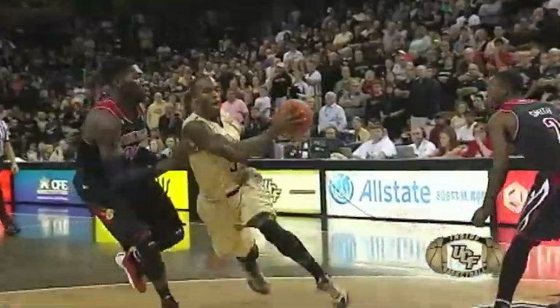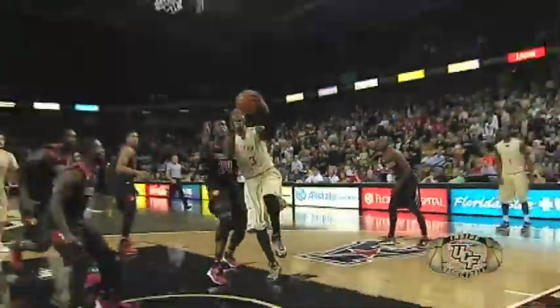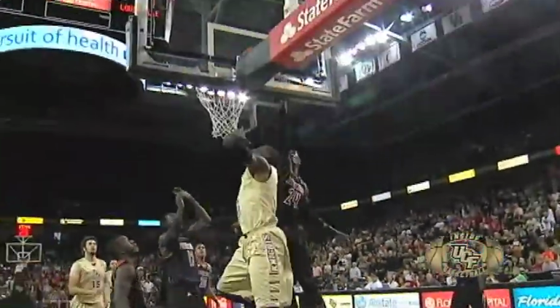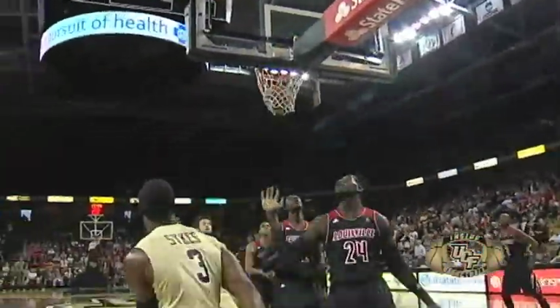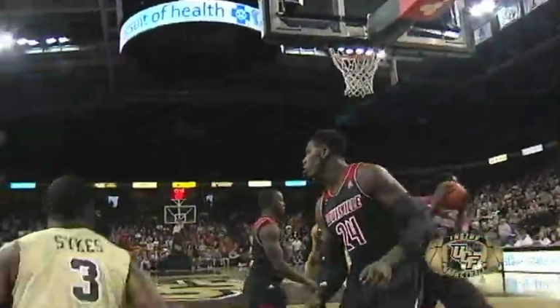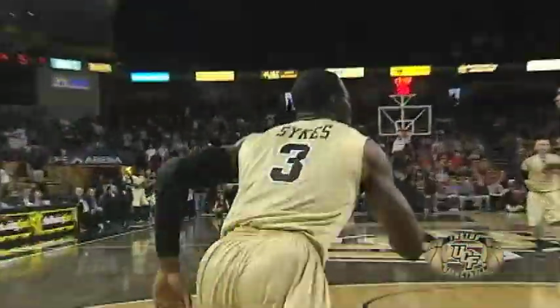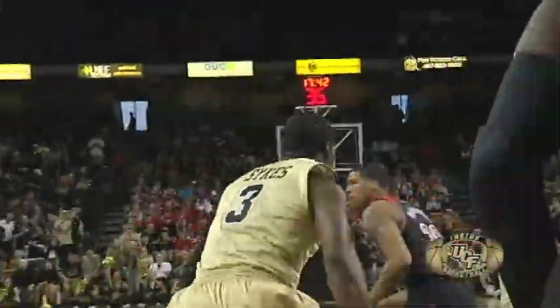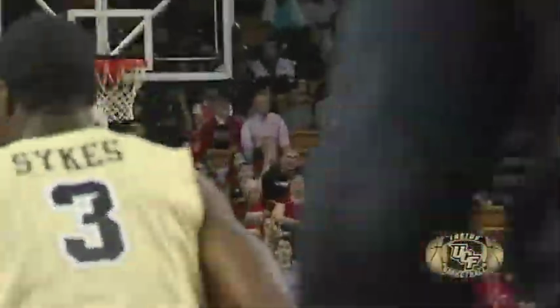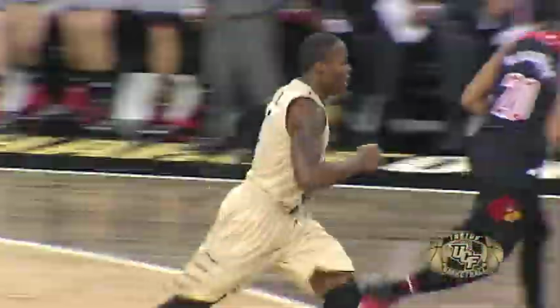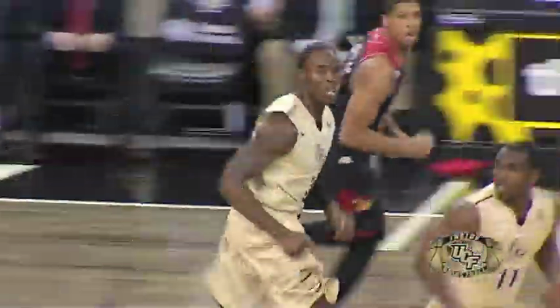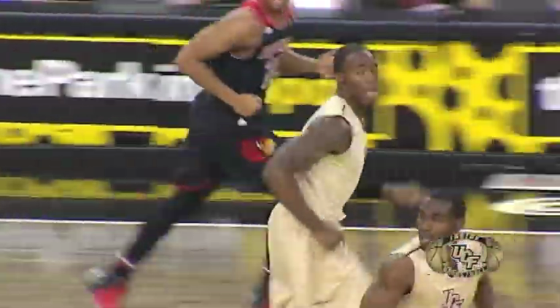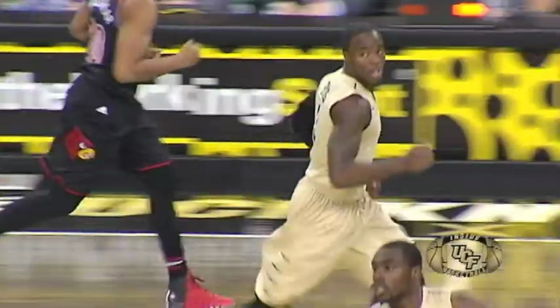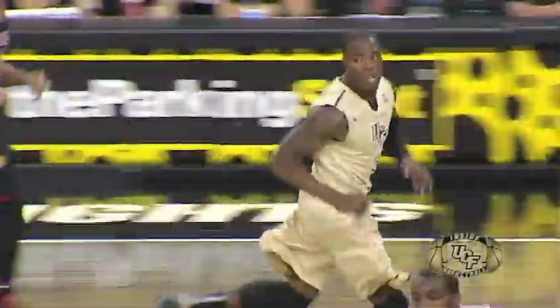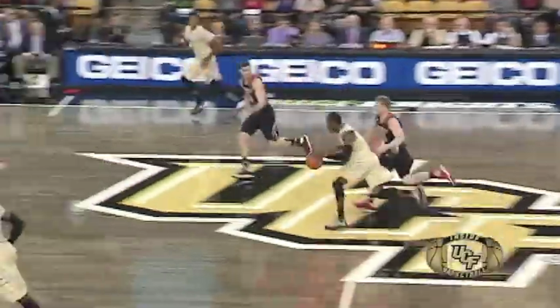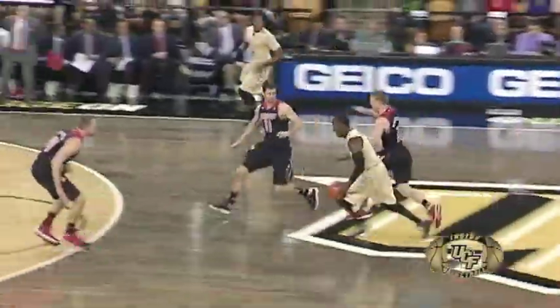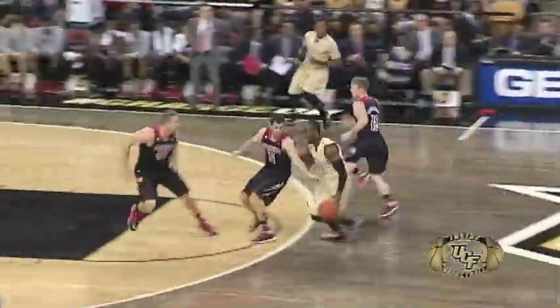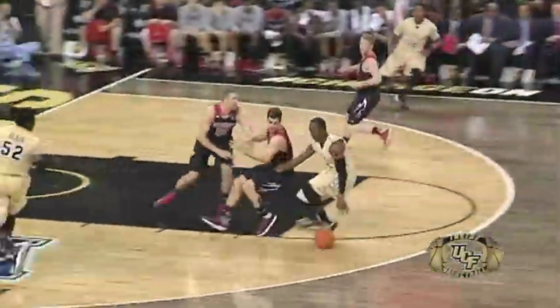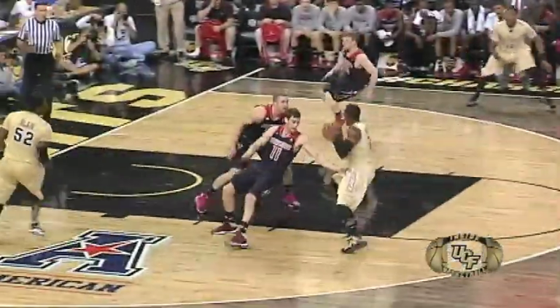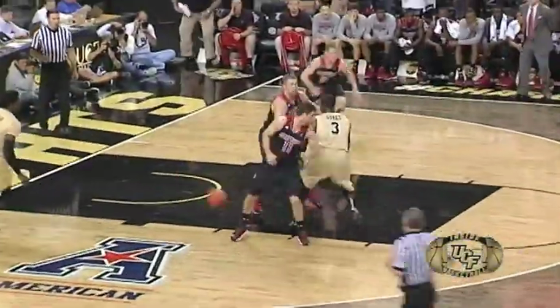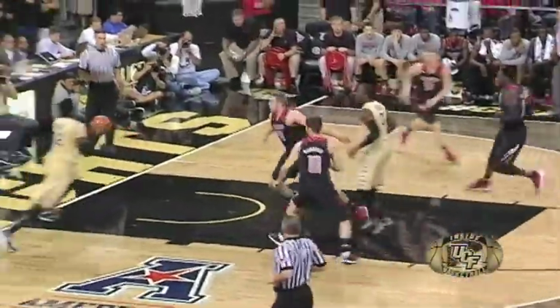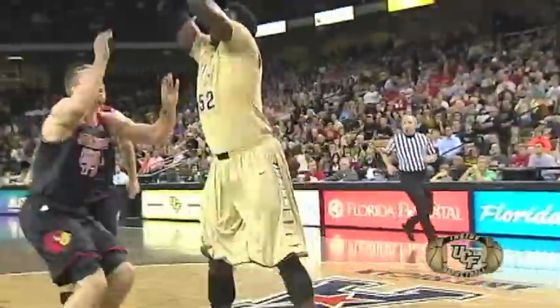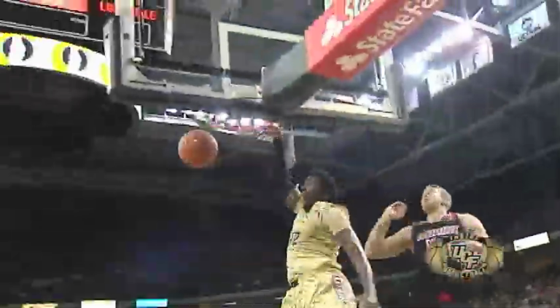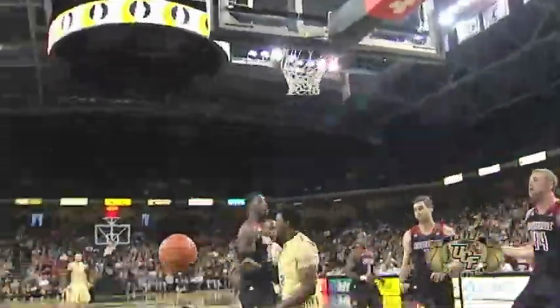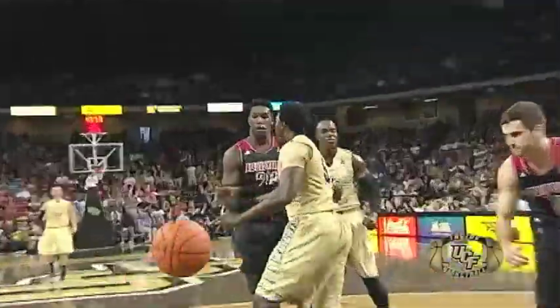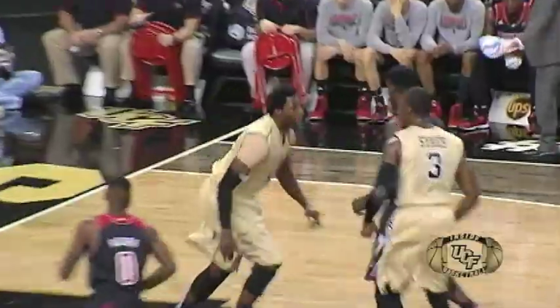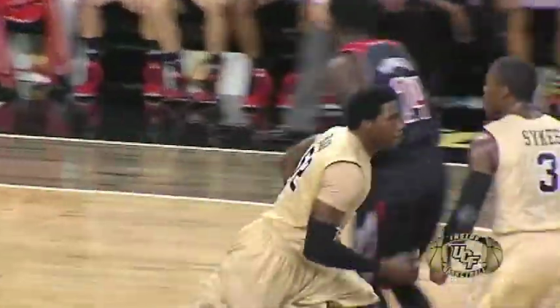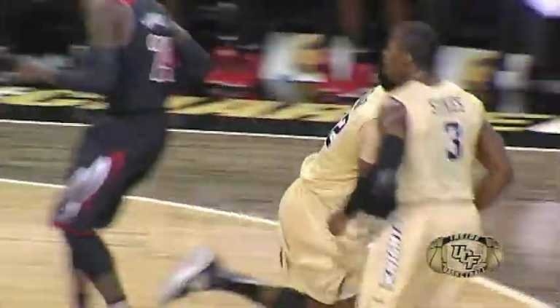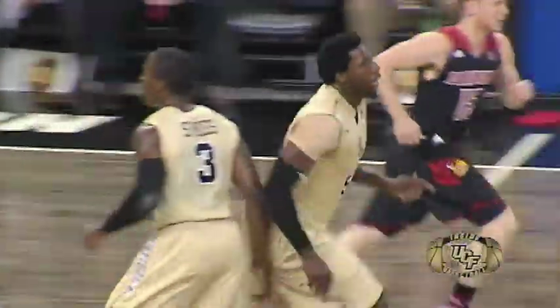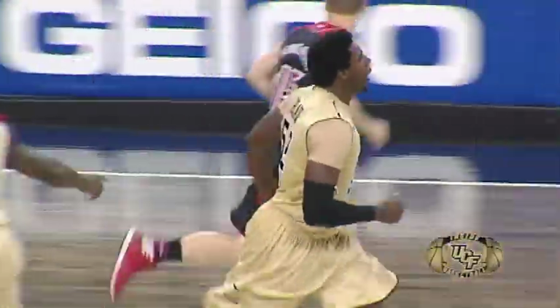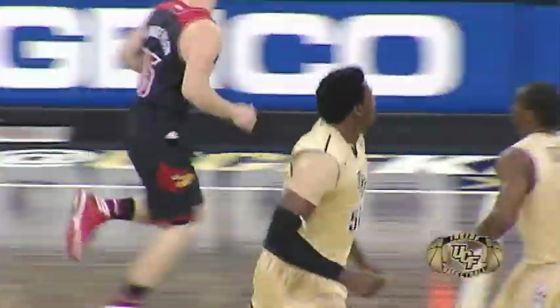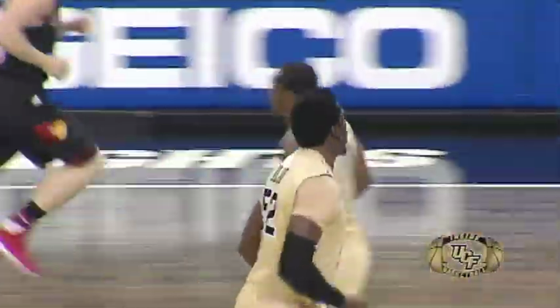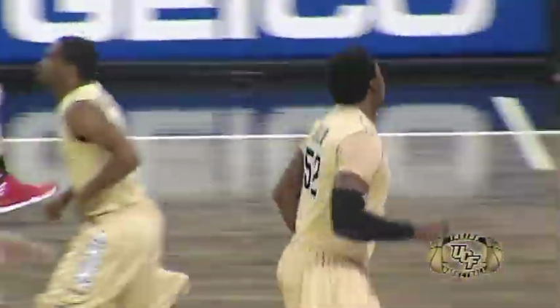Isaiah Sykes driving left of the box and all the way down to the lane, he'll lay it up and in. Here's Sykes, he gets up into the front court — bounce pass to Stephon Blair, the thunderous dunk on the baseline, jams it home.